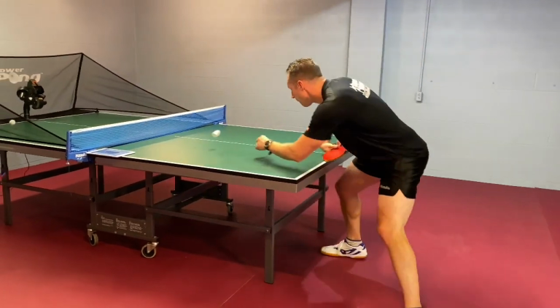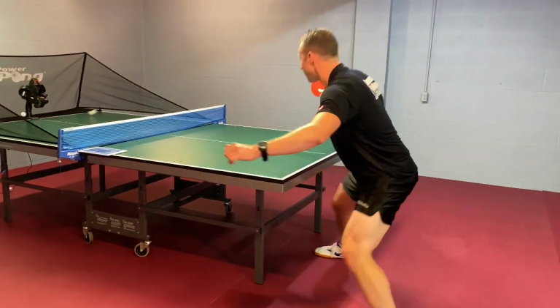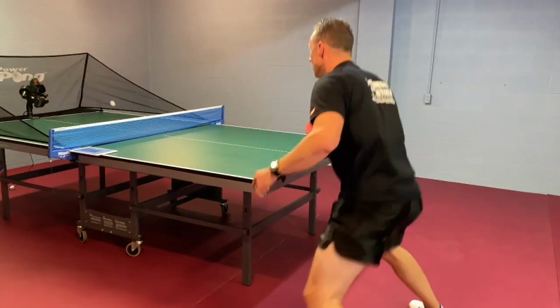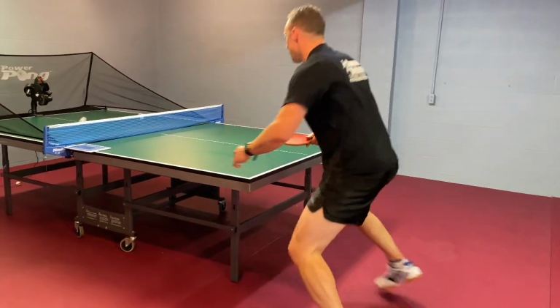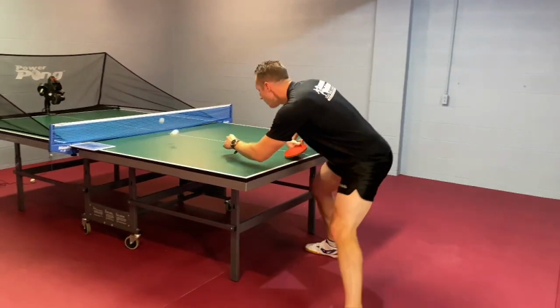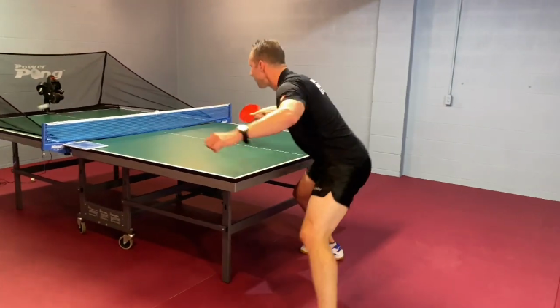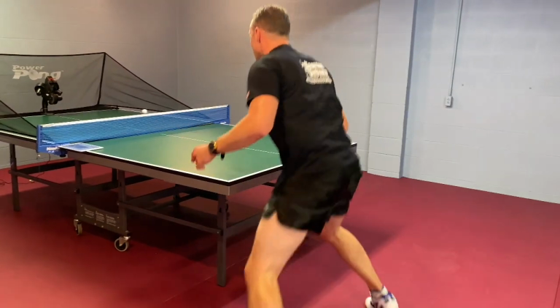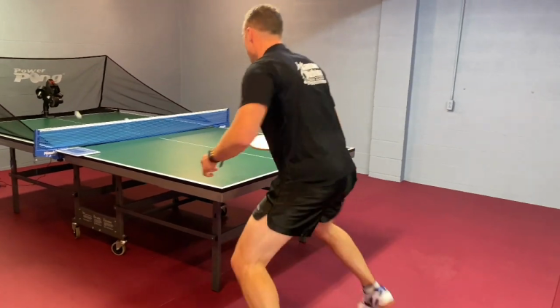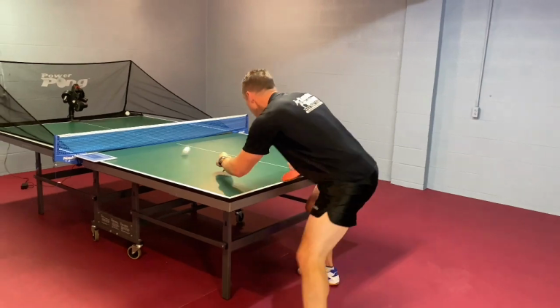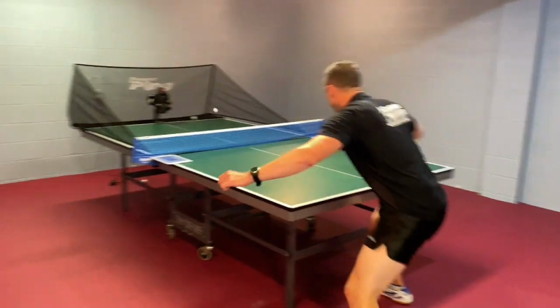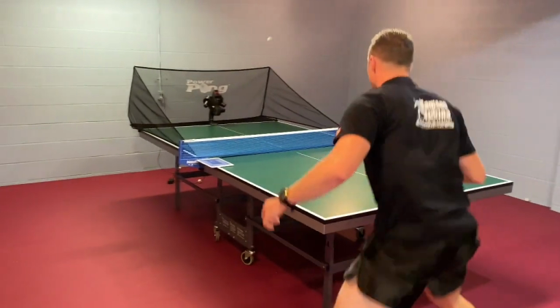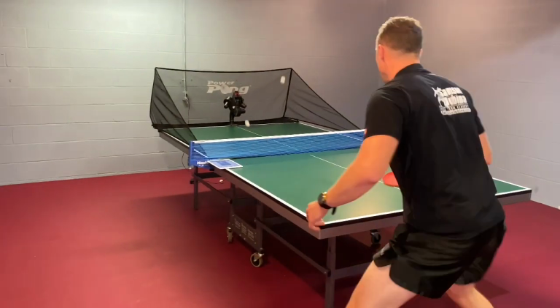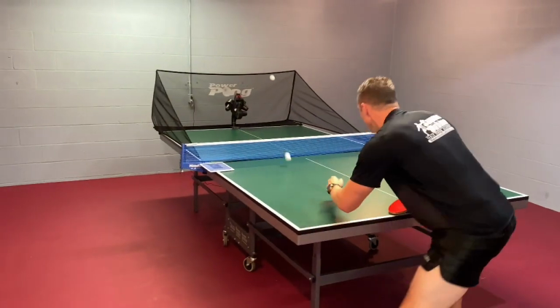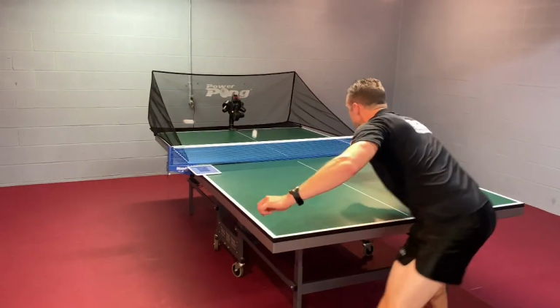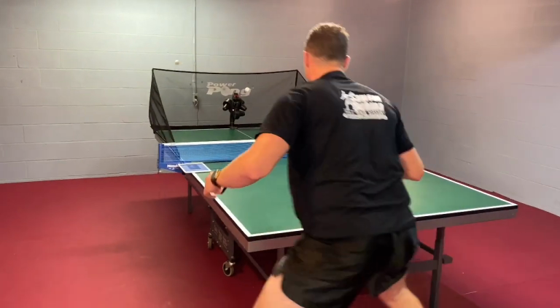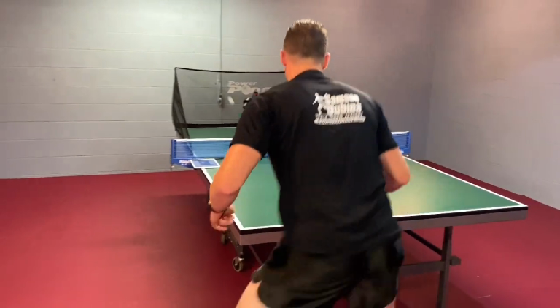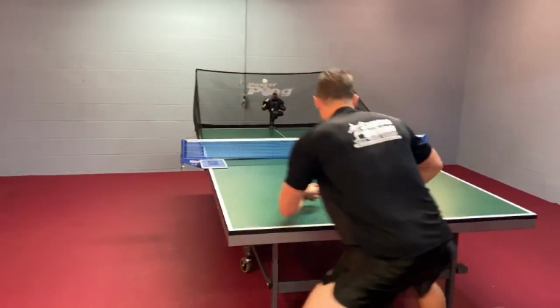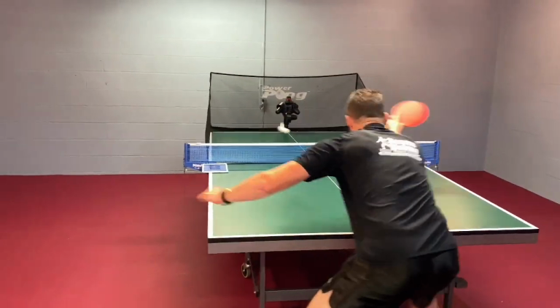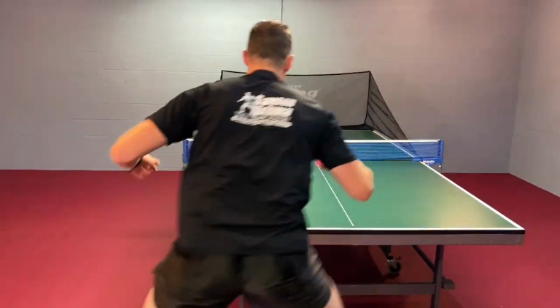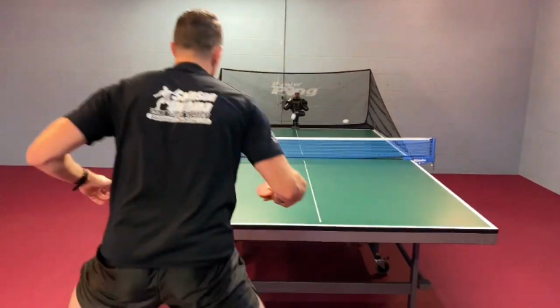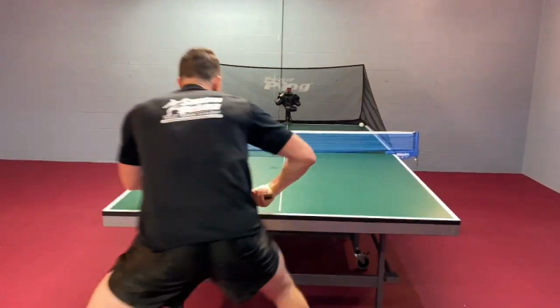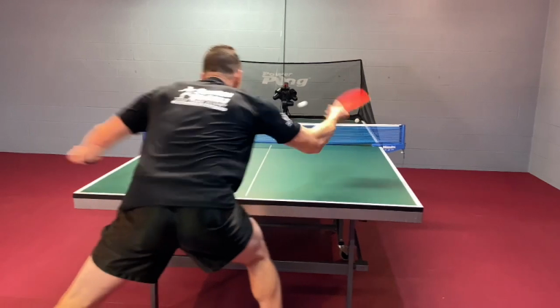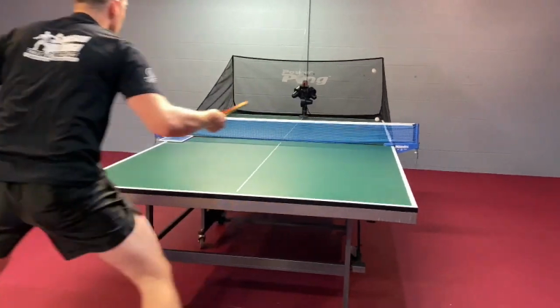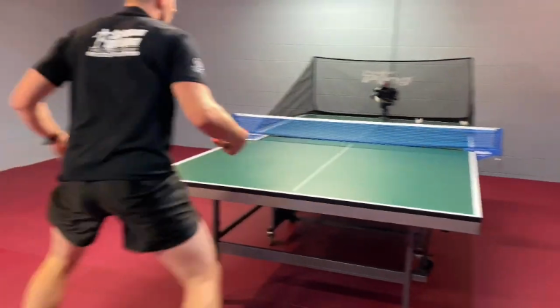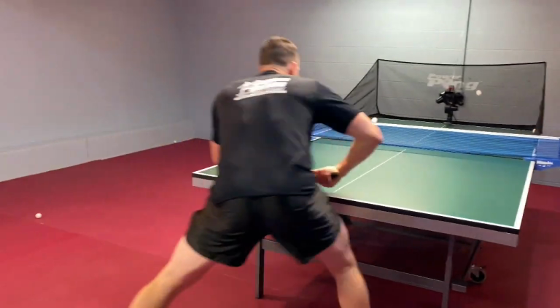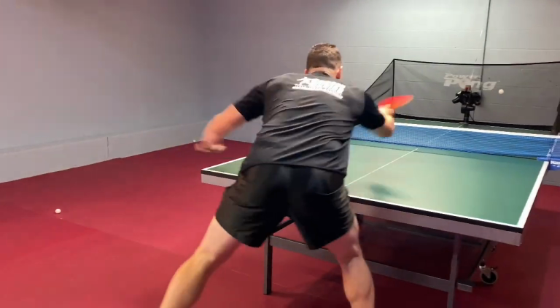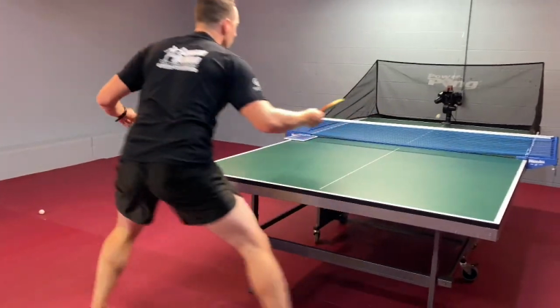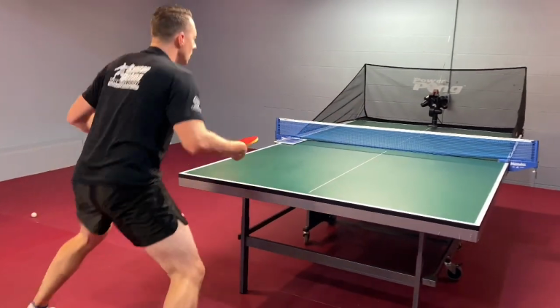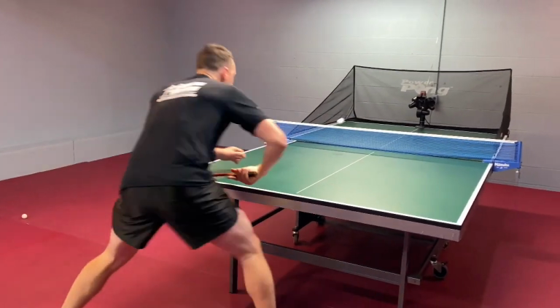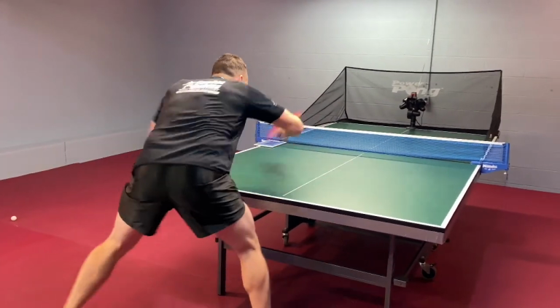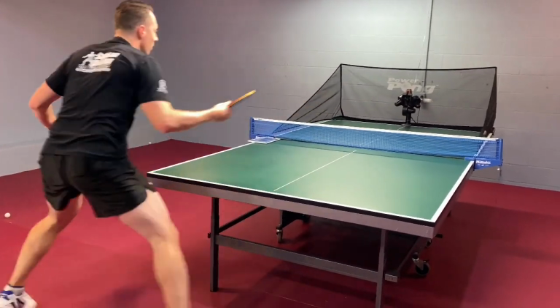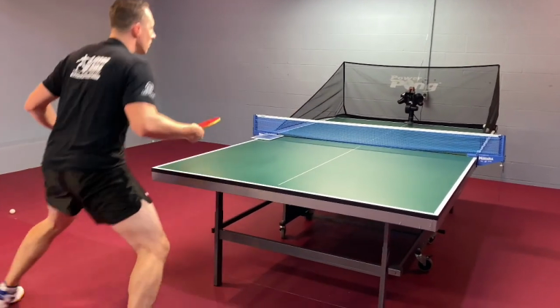Third, turn your shoulders and use your core slightly to generate speed. The fourth thing is that you're going to be using your wrist and forearm, but you have to make sure that you keep your elbows stable as you're using your forearm.